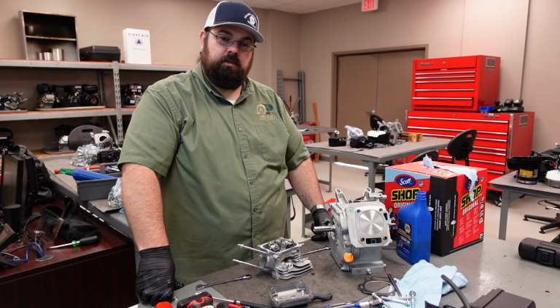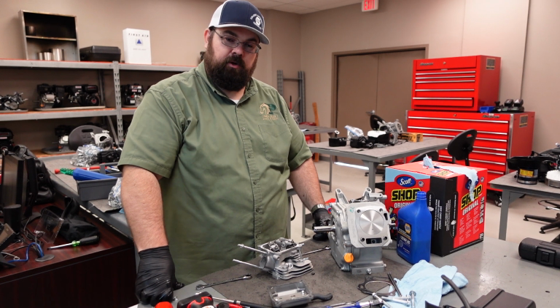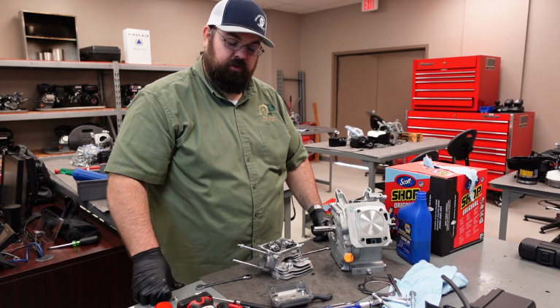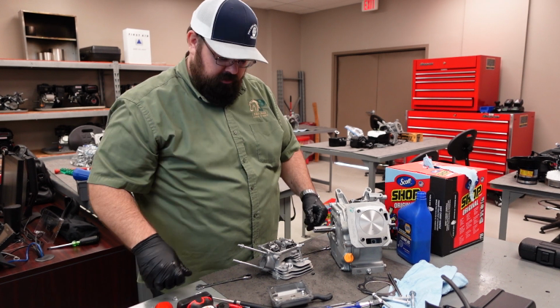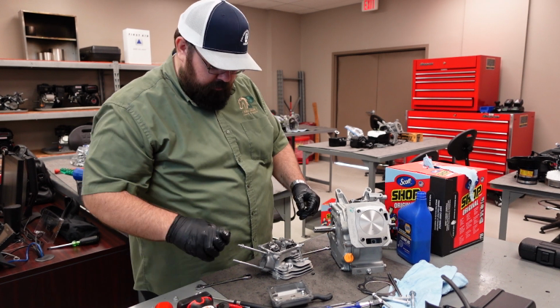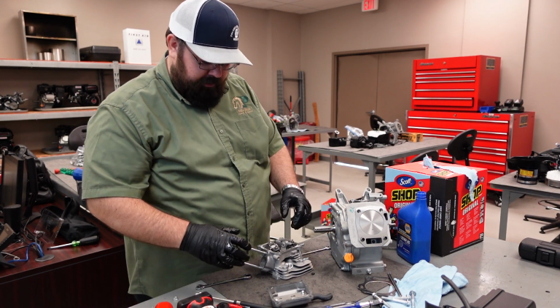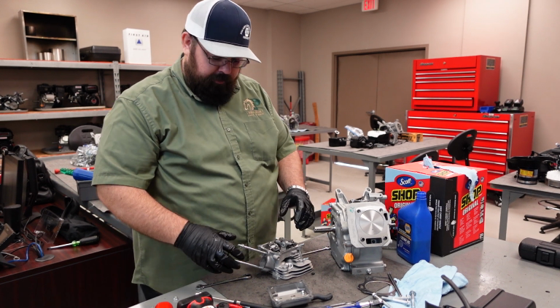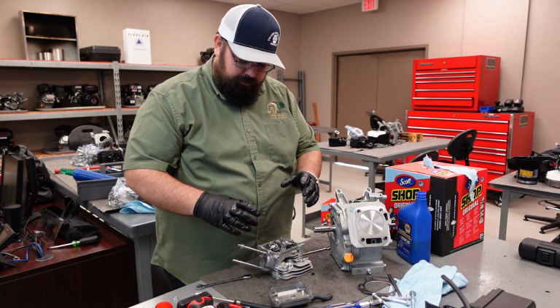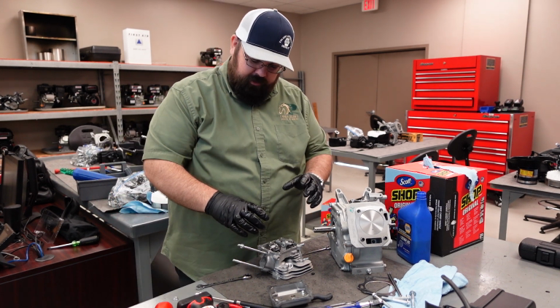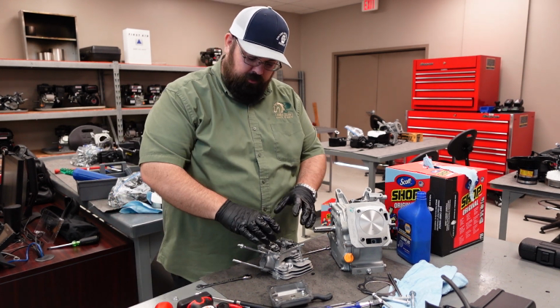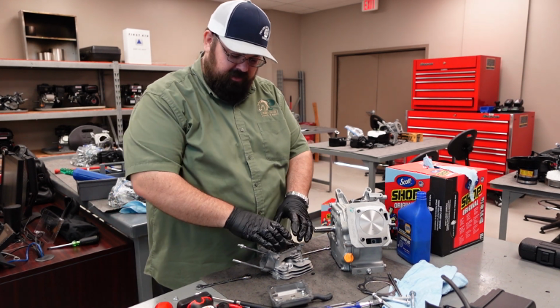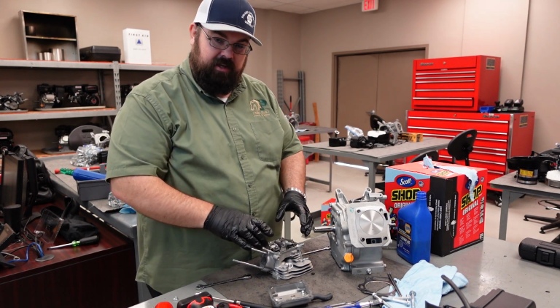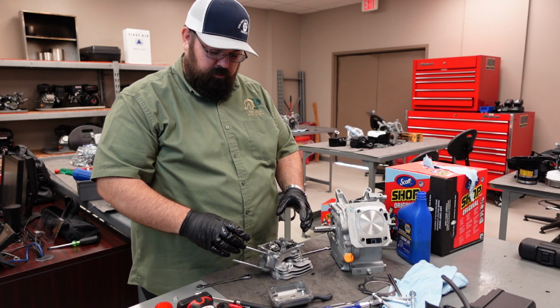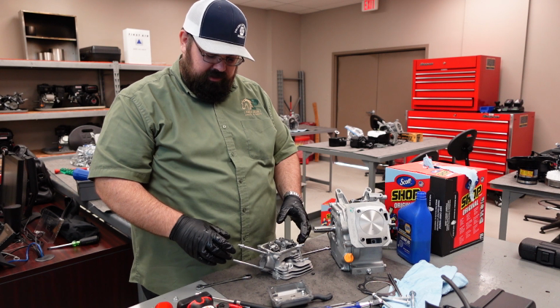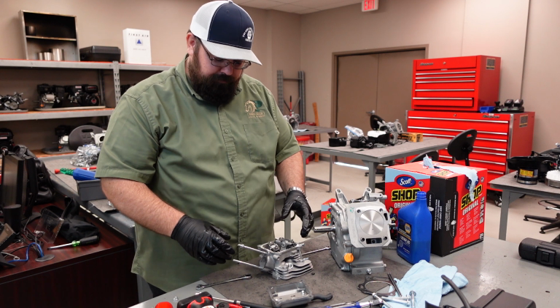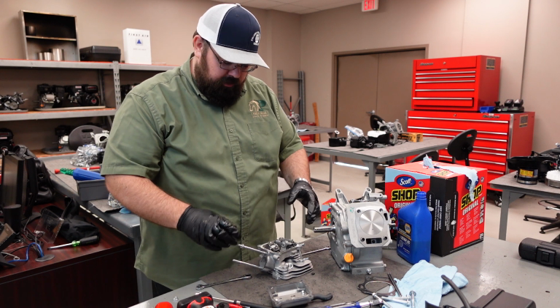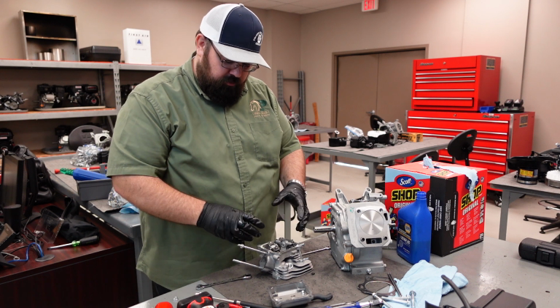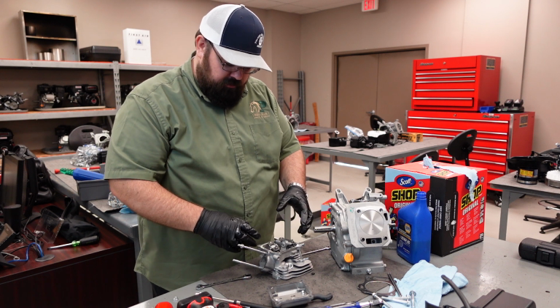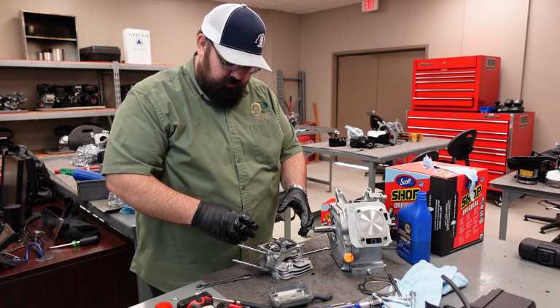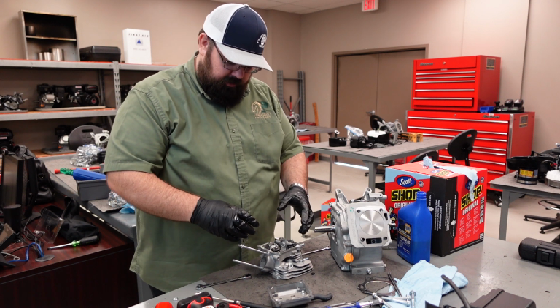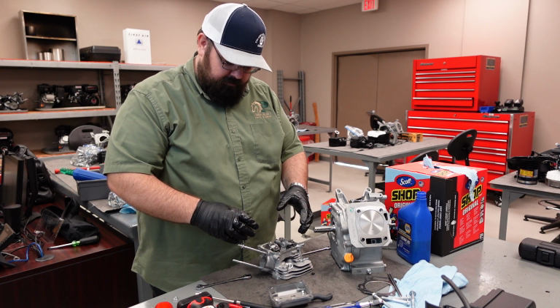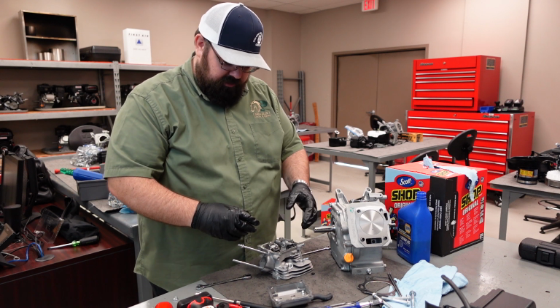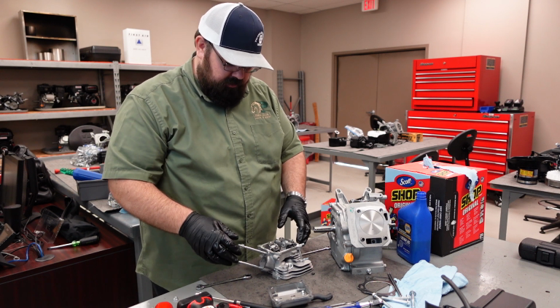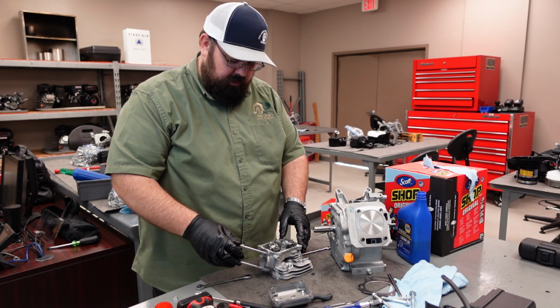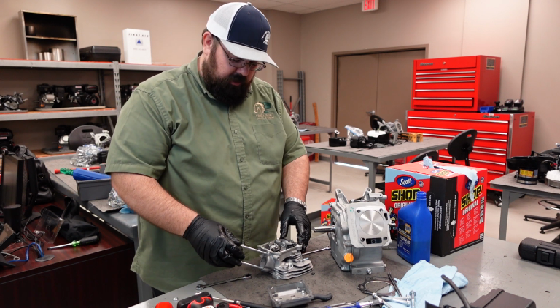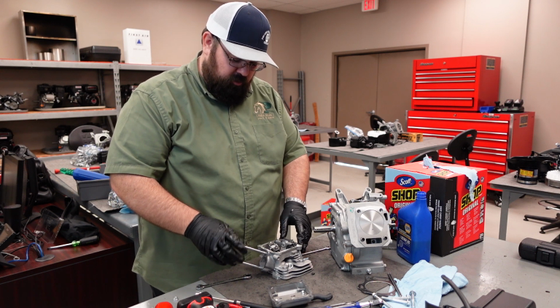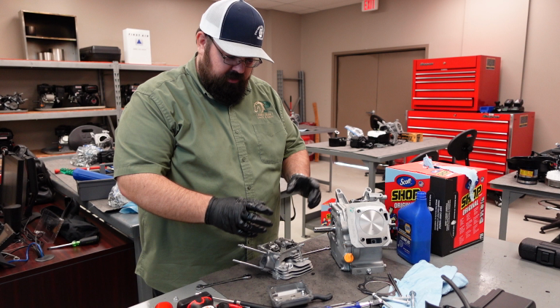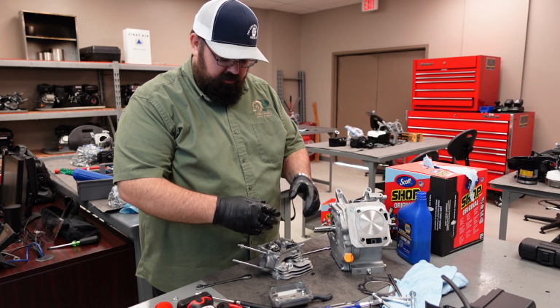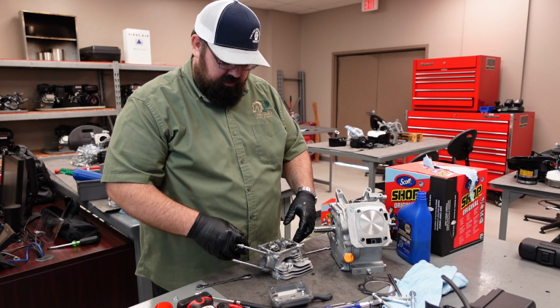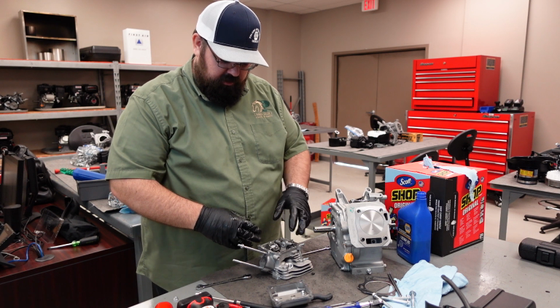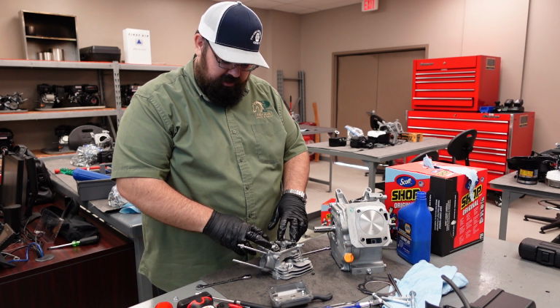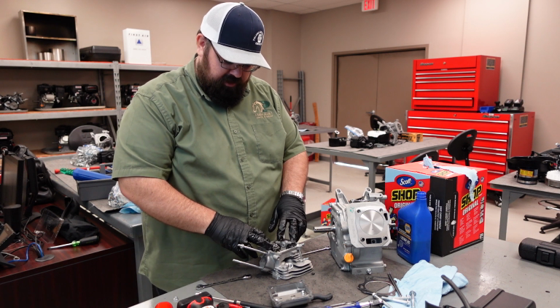This is Daniel Hall of Pinella College. Today we're going to look at the Predator 212's head in a little more detail, go over some quick tips before we reinstall it, and I'll show you how to lash the valve.